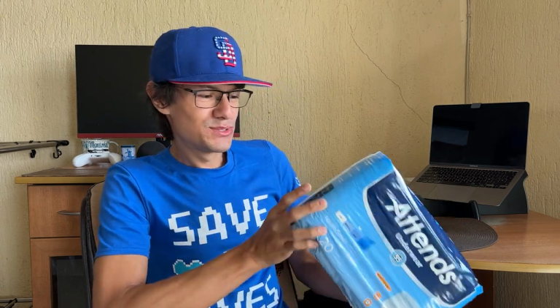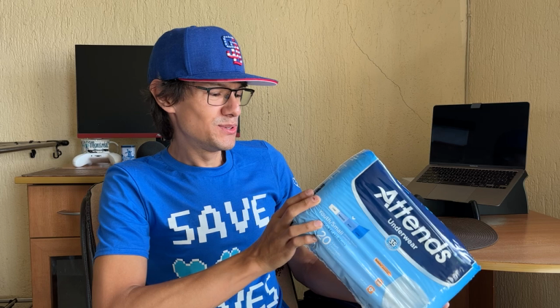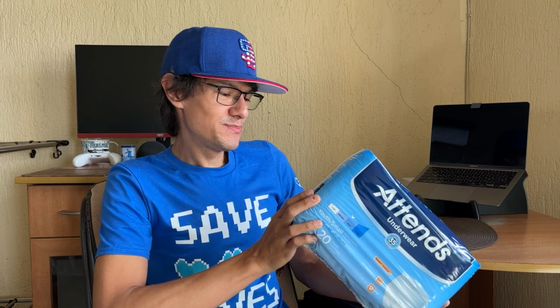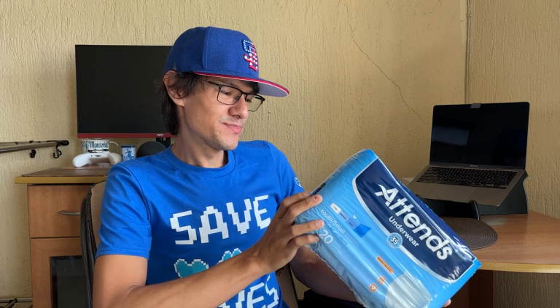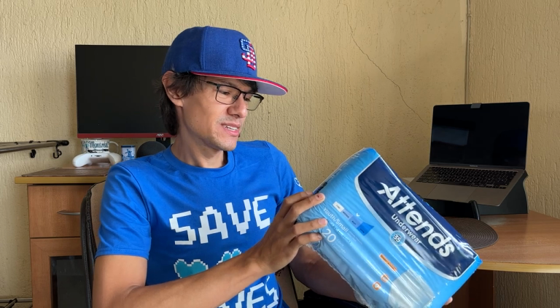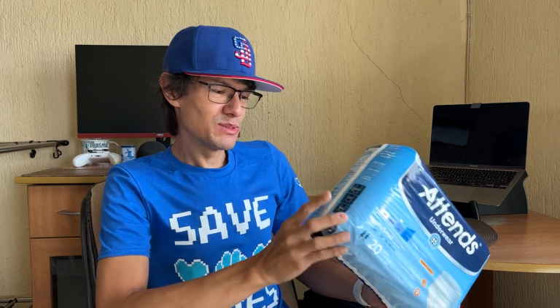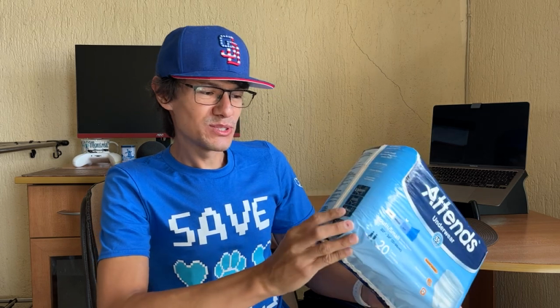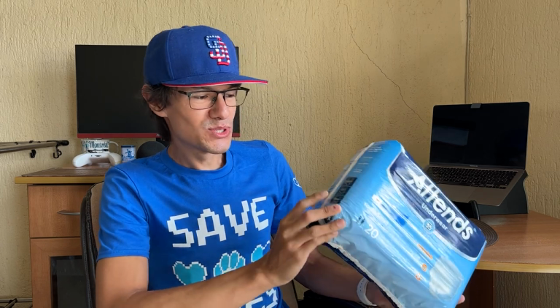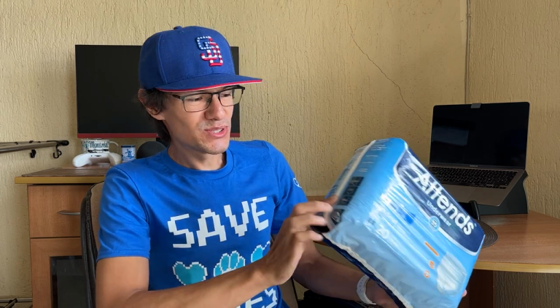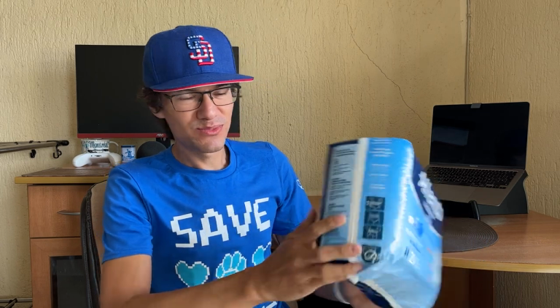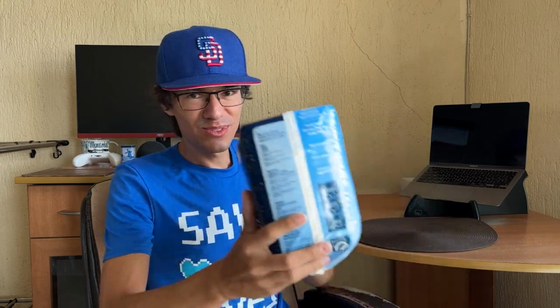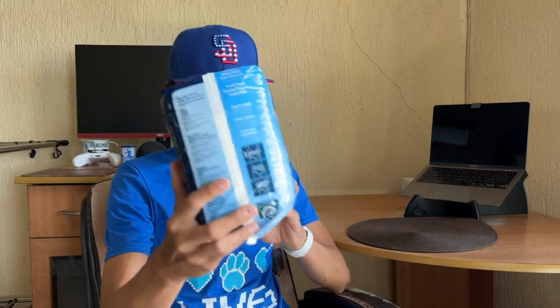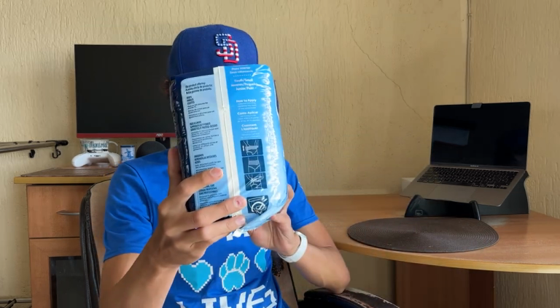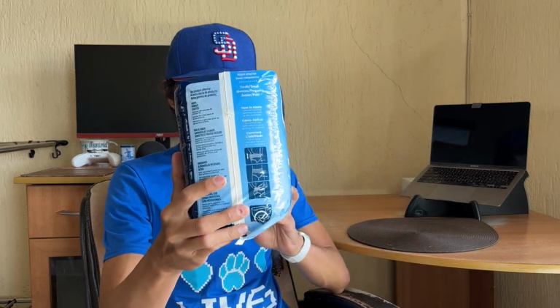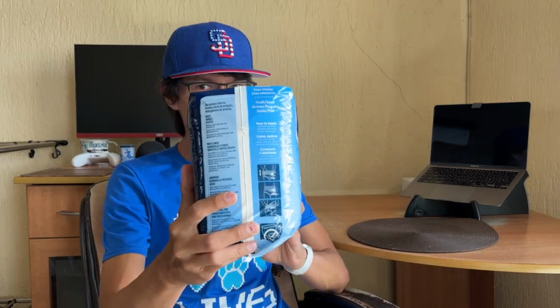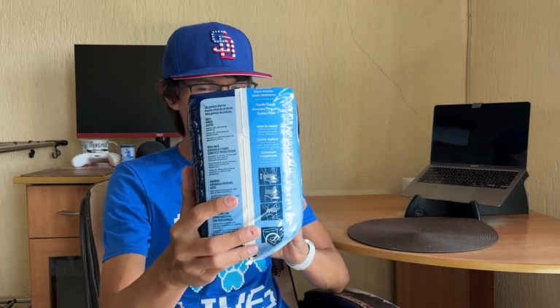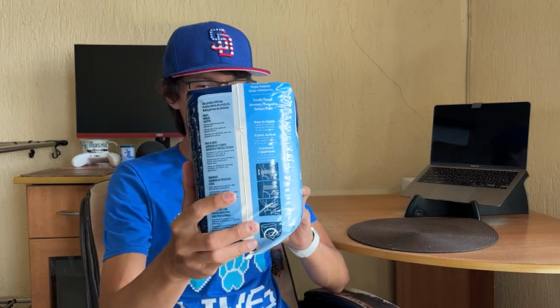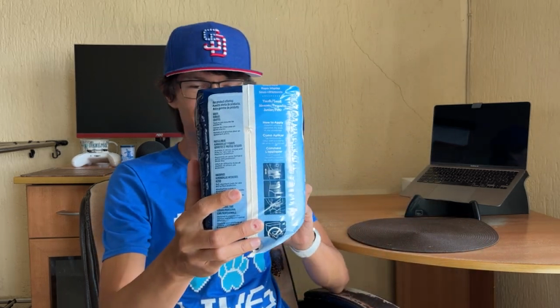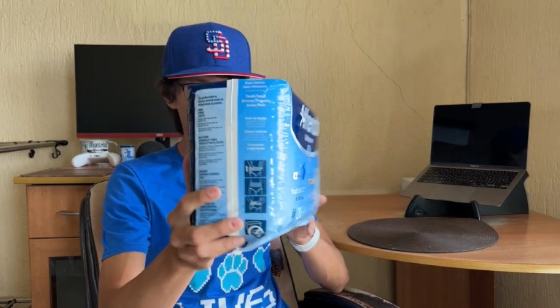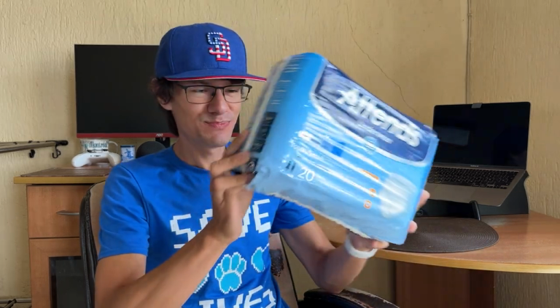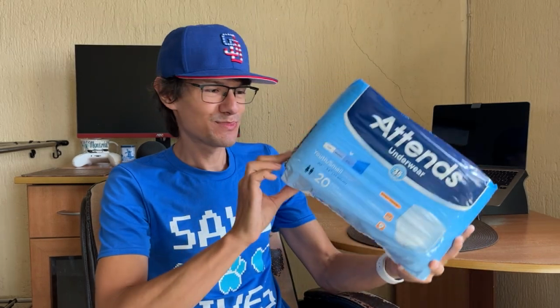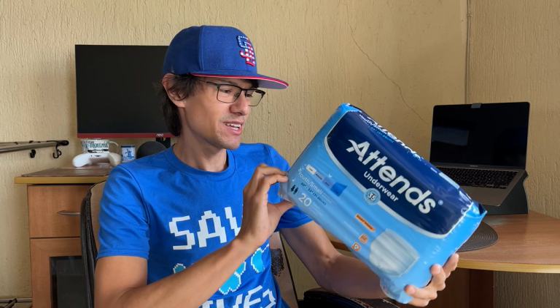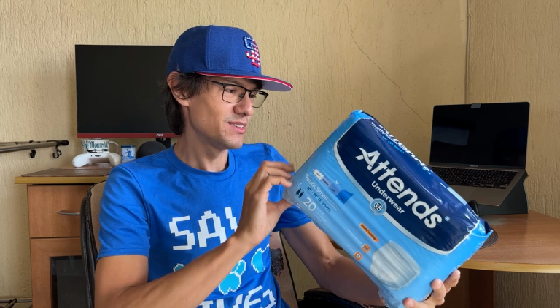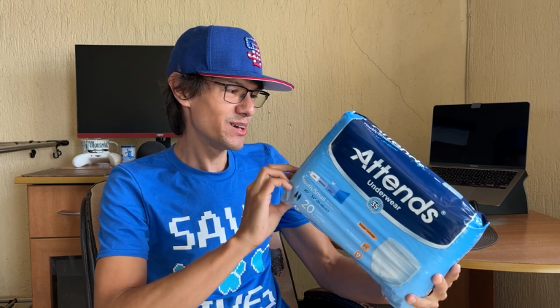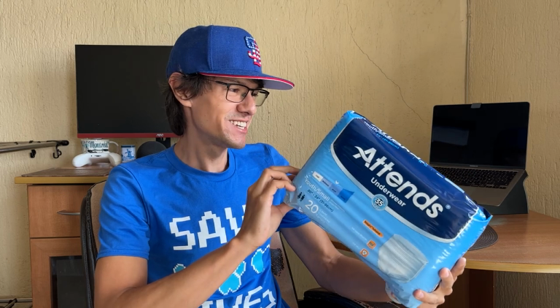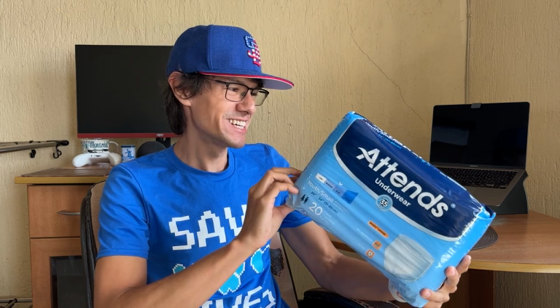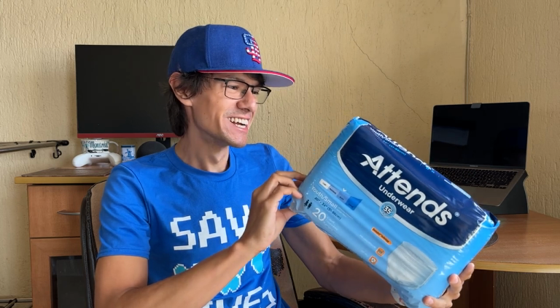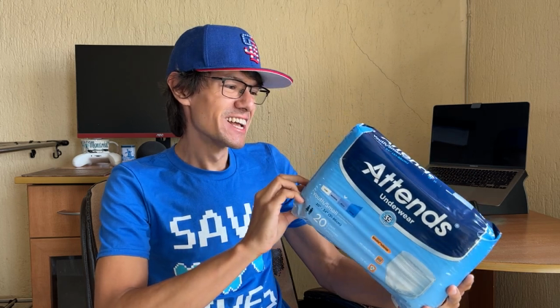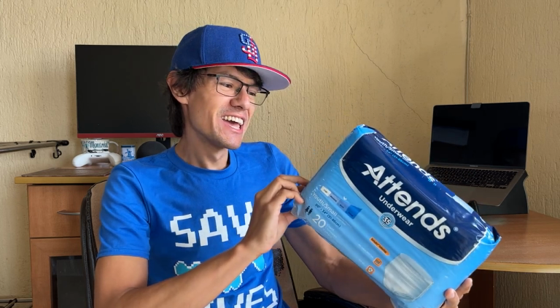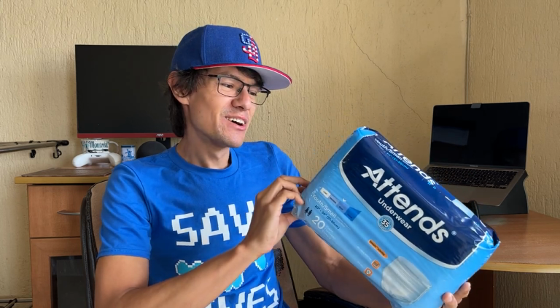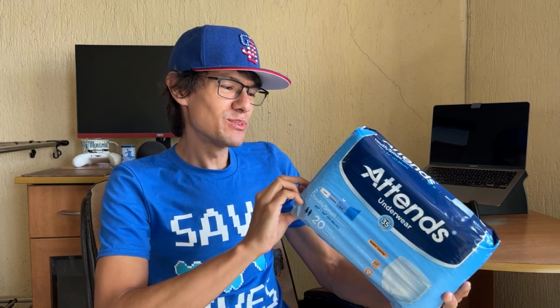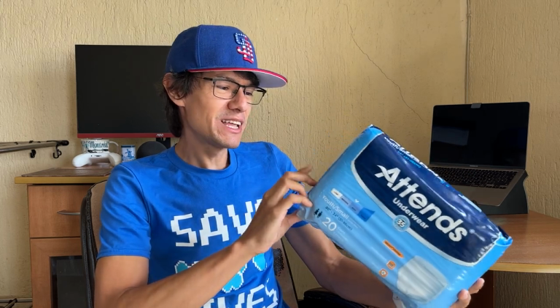So some instructions on how to wear your nappy, and how to apply.